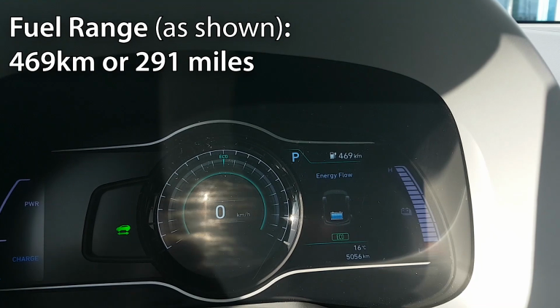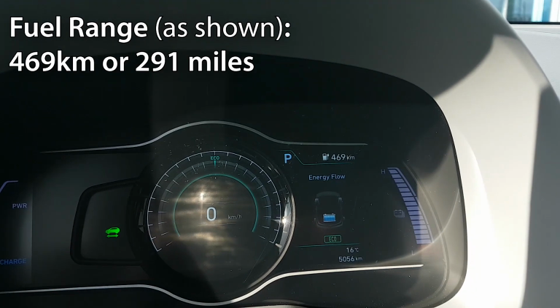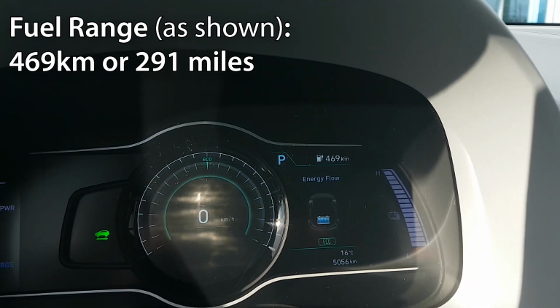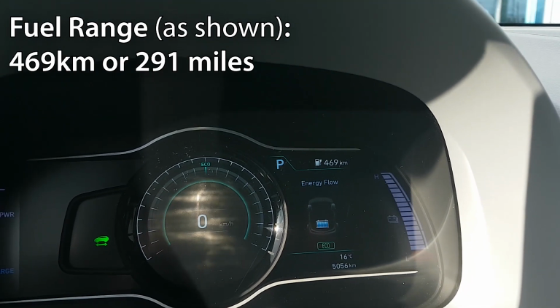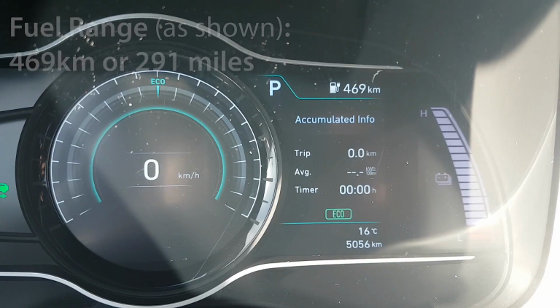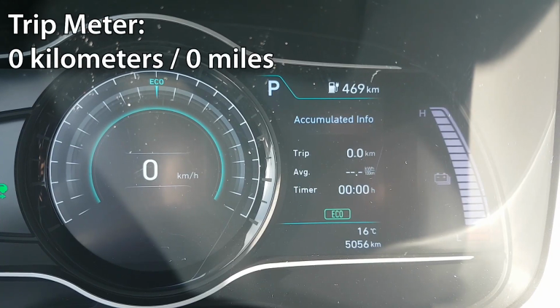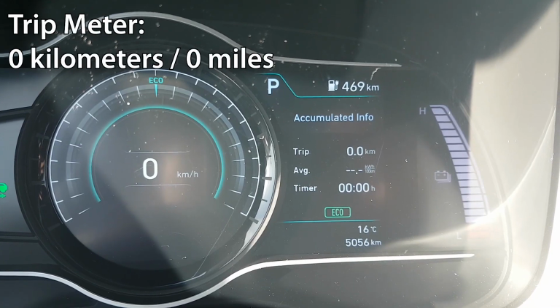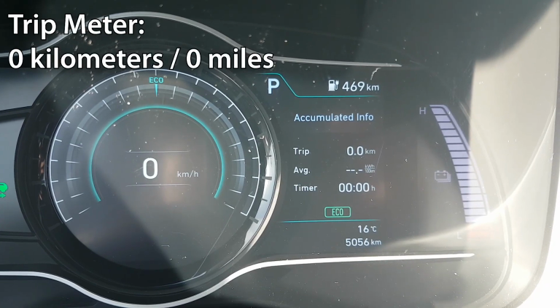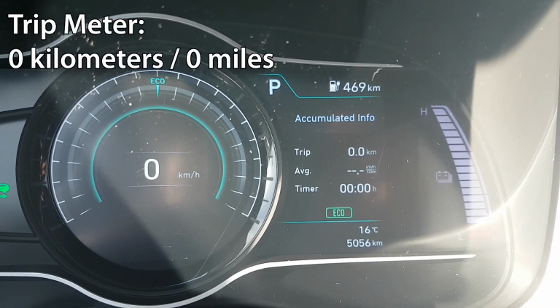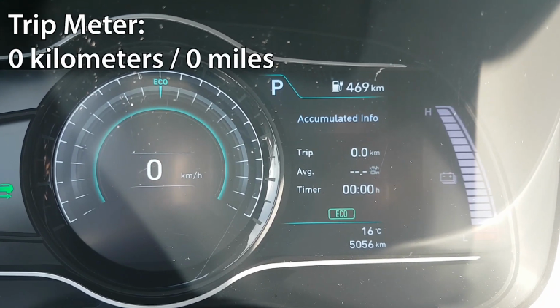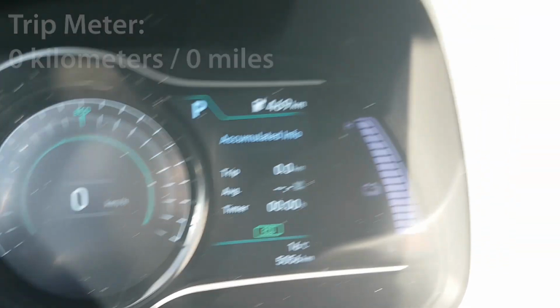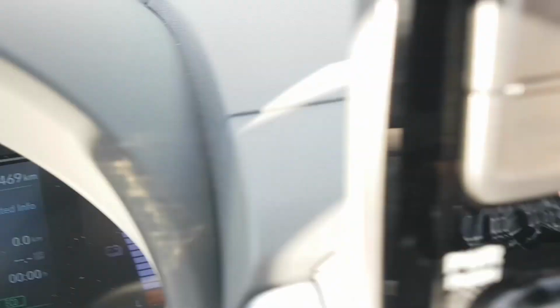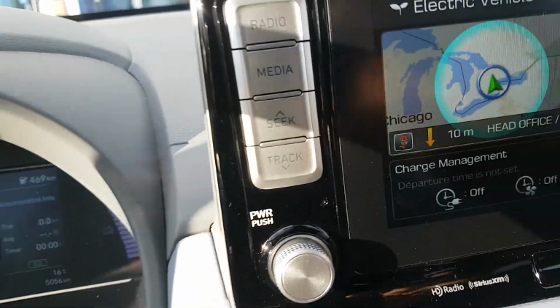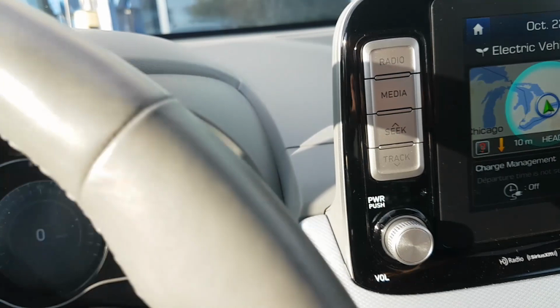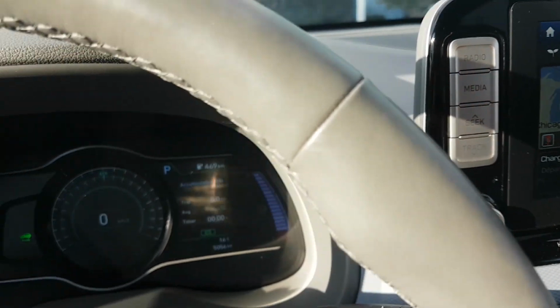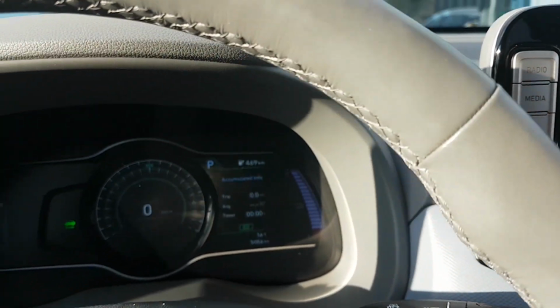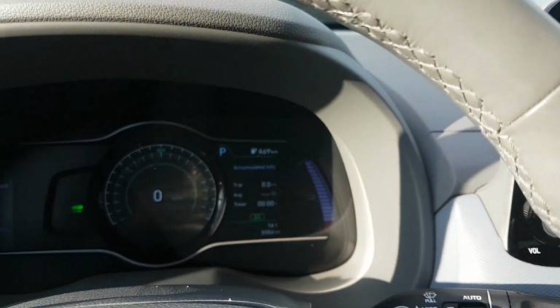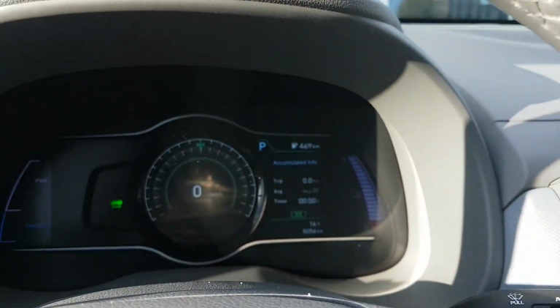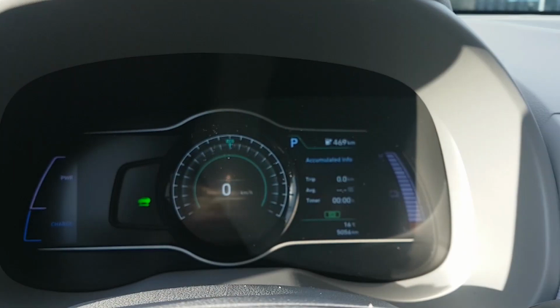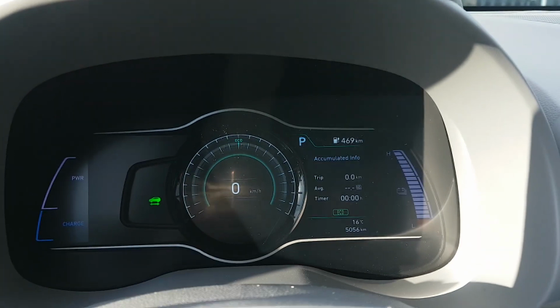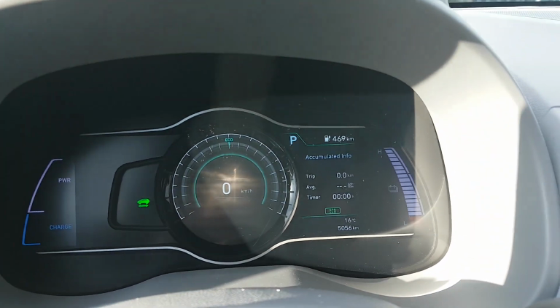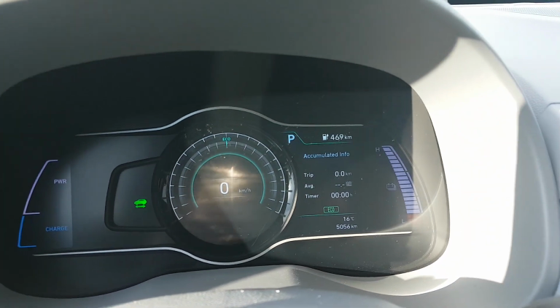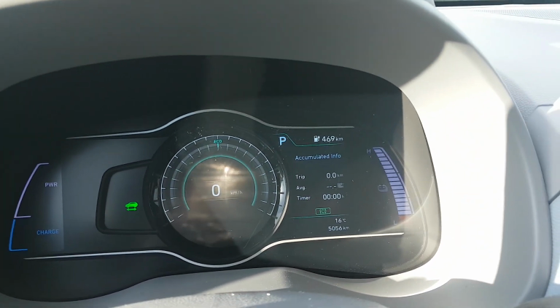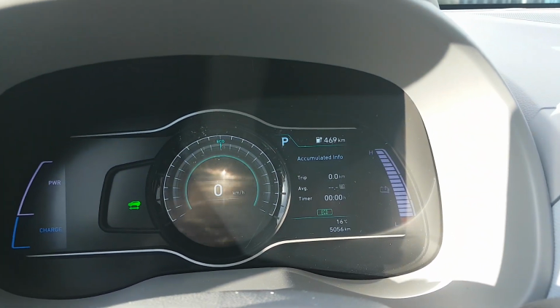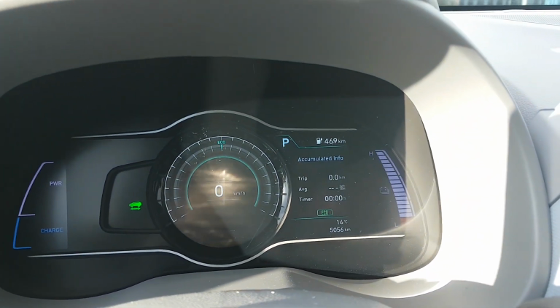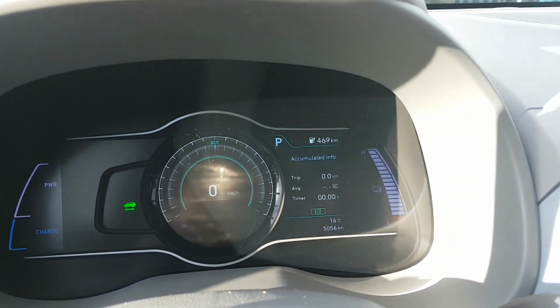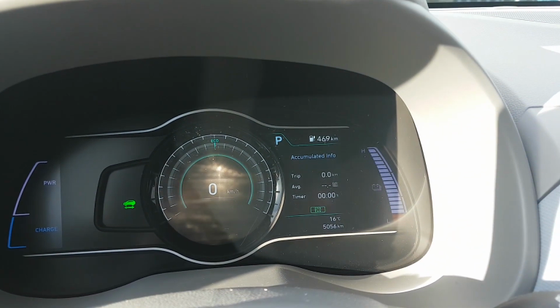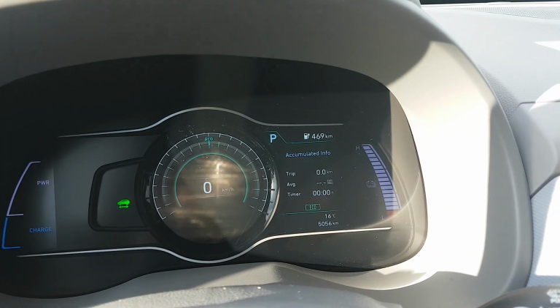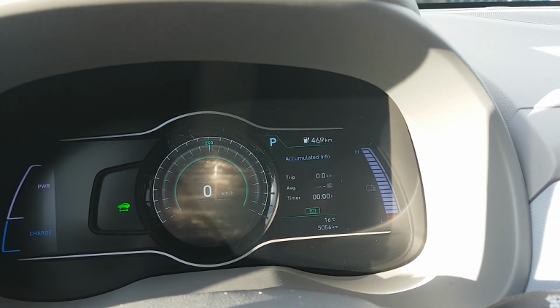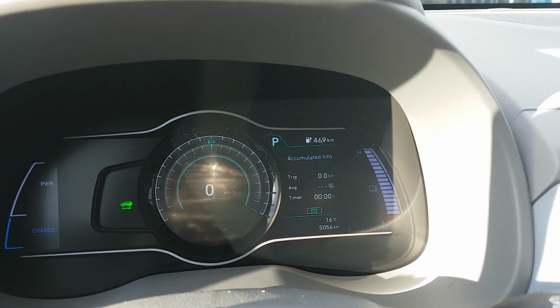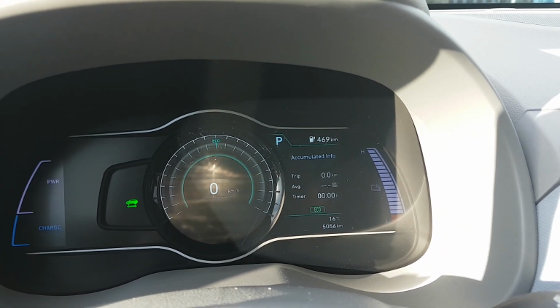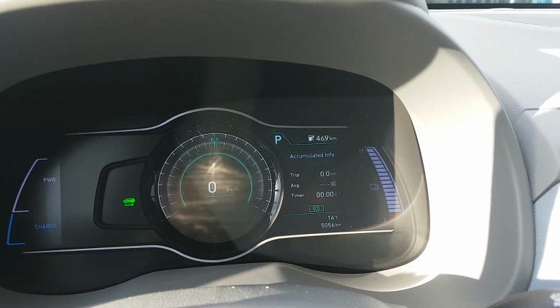As you can see, we have 469 kilometers of range left. I've just reset my trip meter, which is why it reads zero. After the six-day test, we'll do some calculations to see how much it would cost us to run the Kona EV.